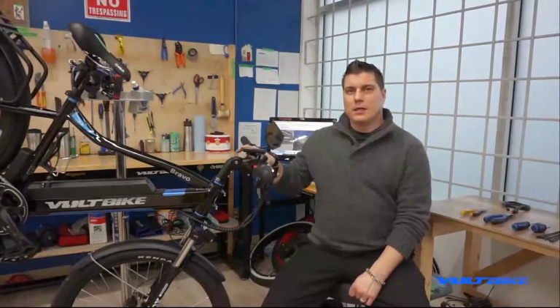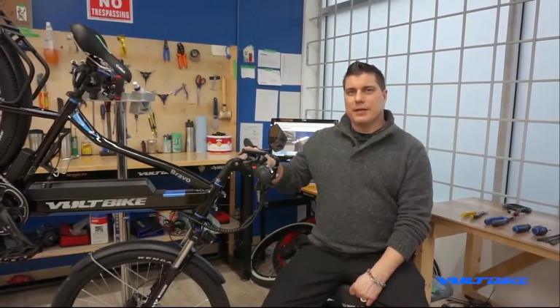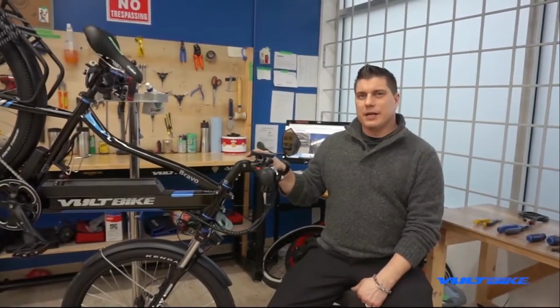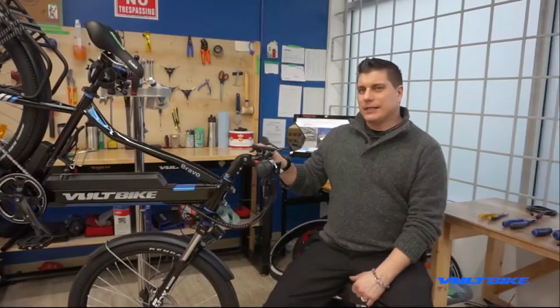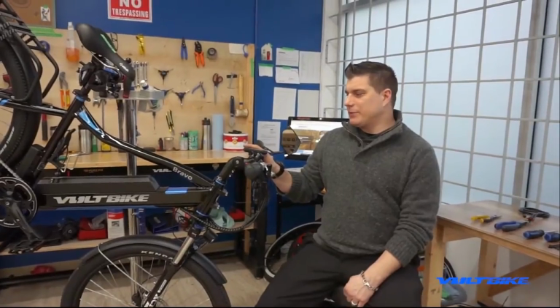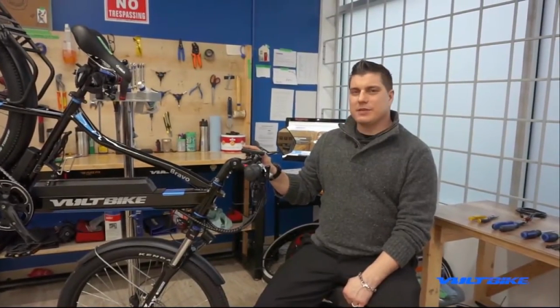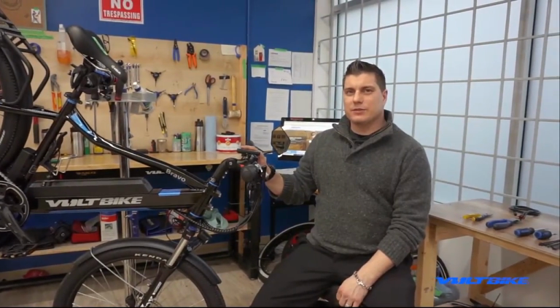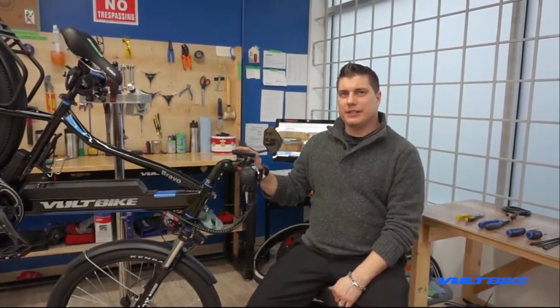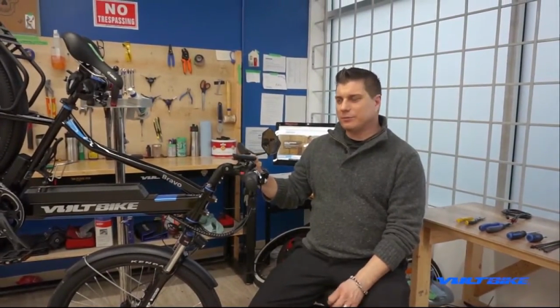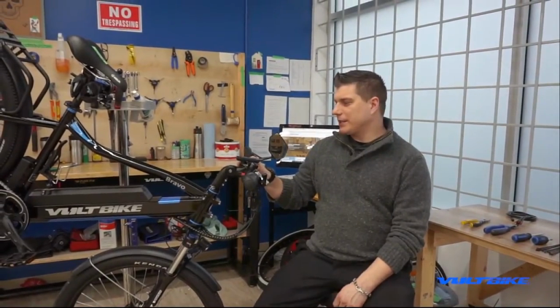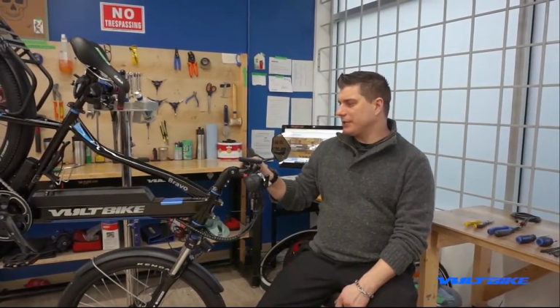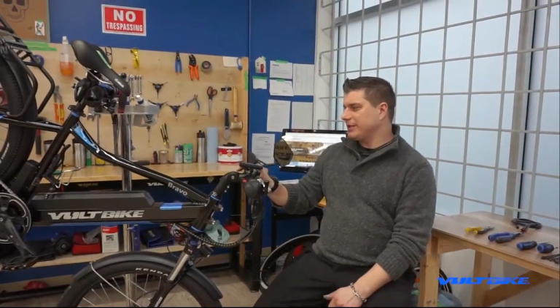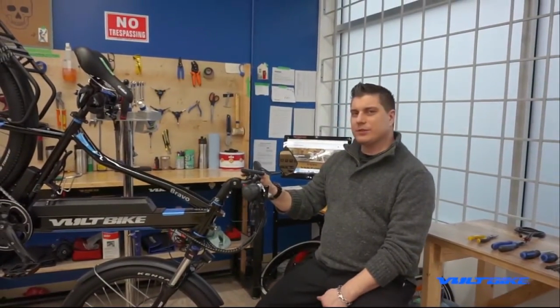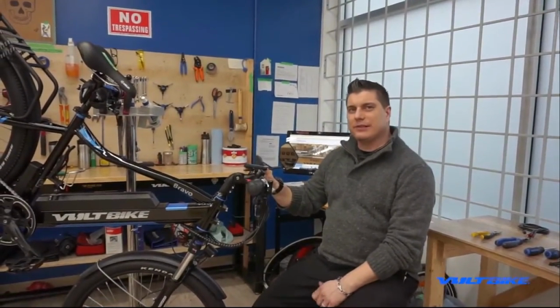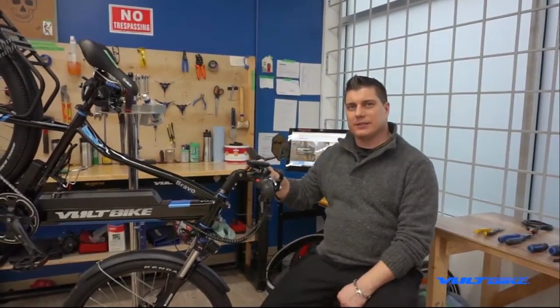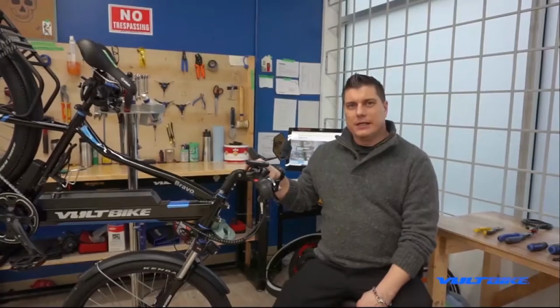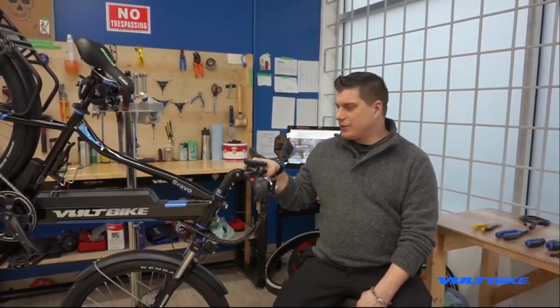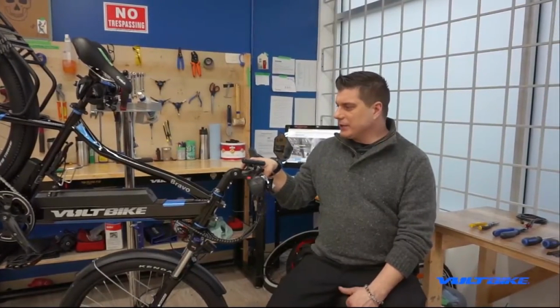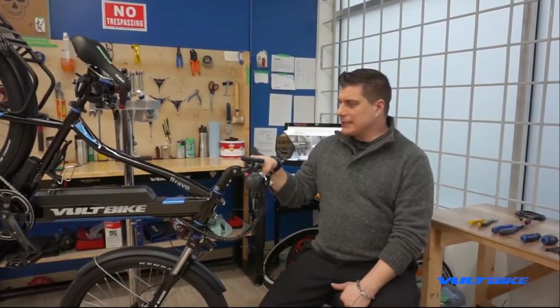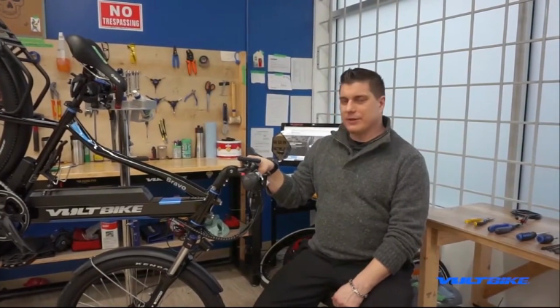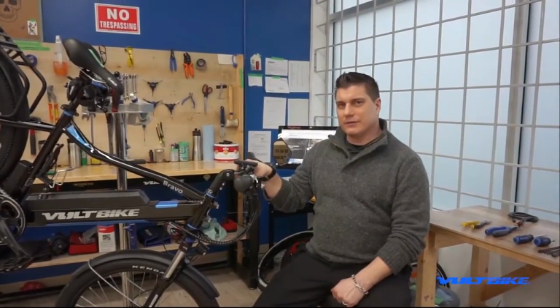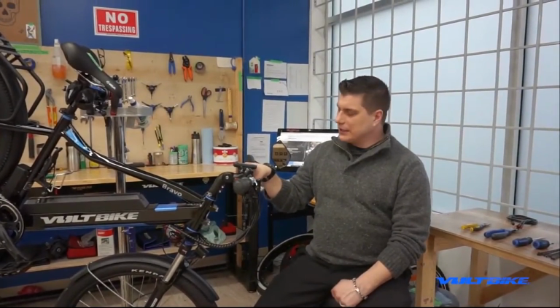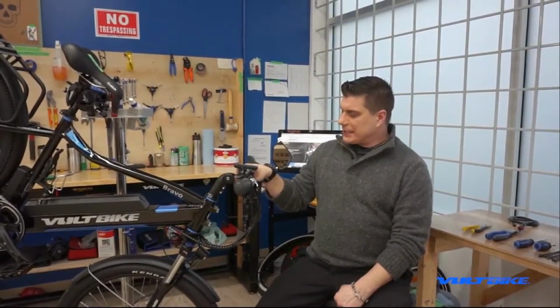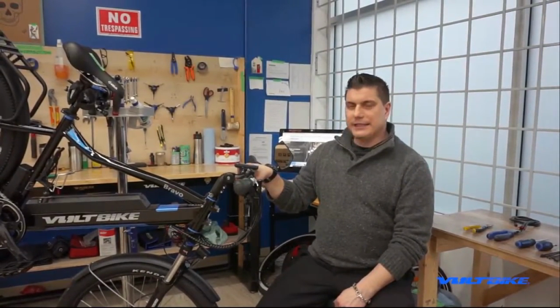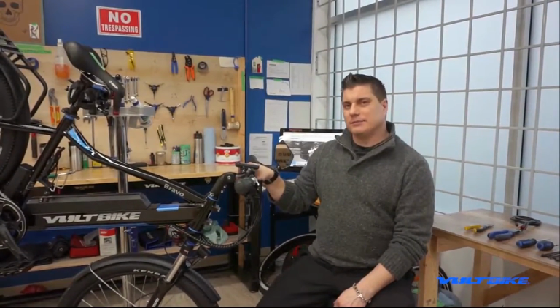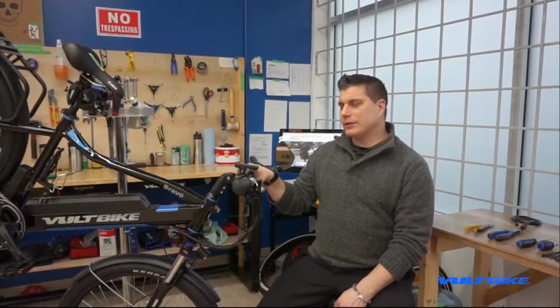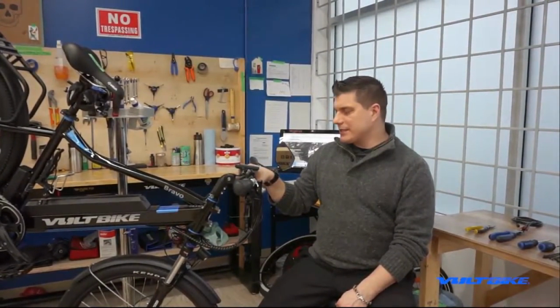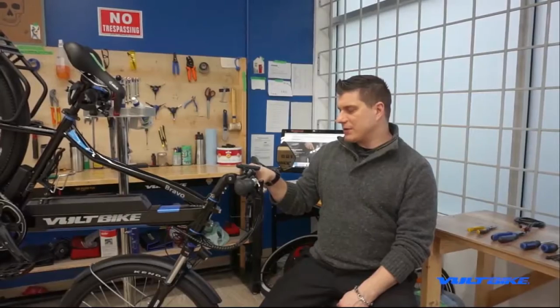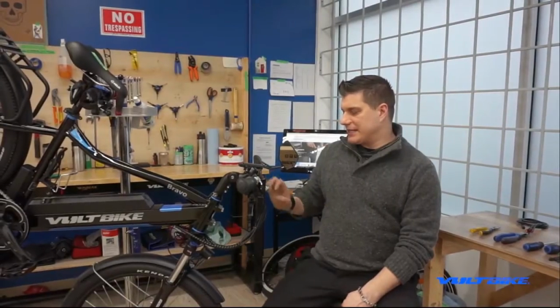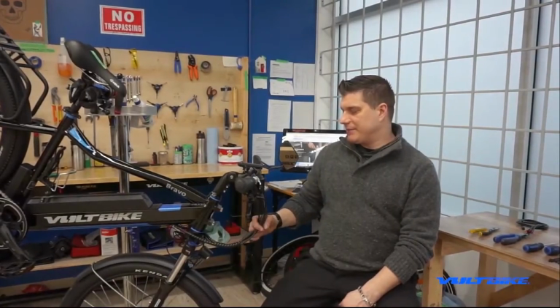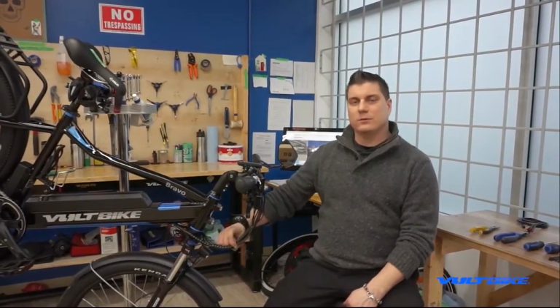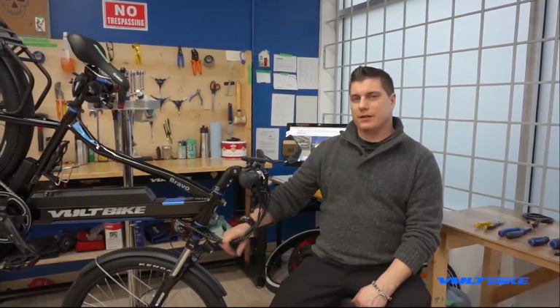Hi, my name is Ryan. I am the warranty specialist over here at Voltbike, coming to you live from headquarters with yet another how-to video. Today we're going to cover the light power harness as well as the main wire harness replacement.